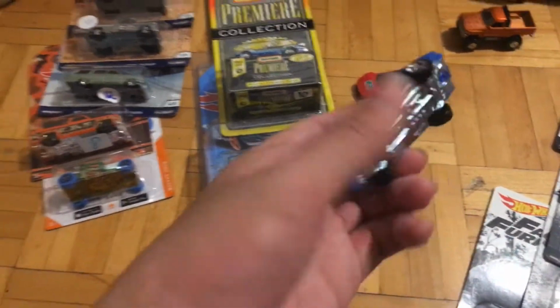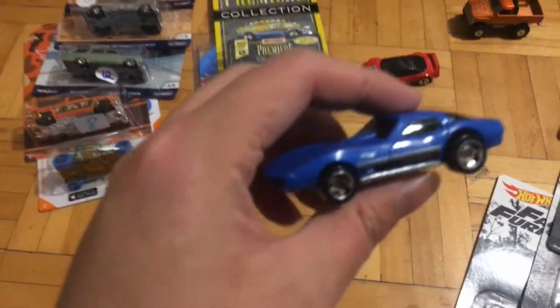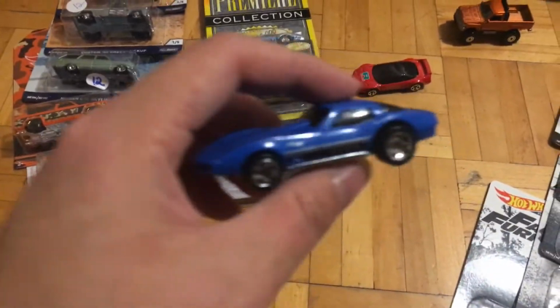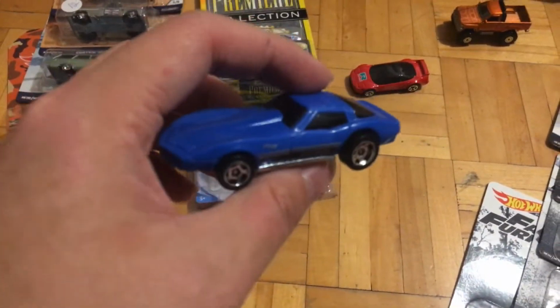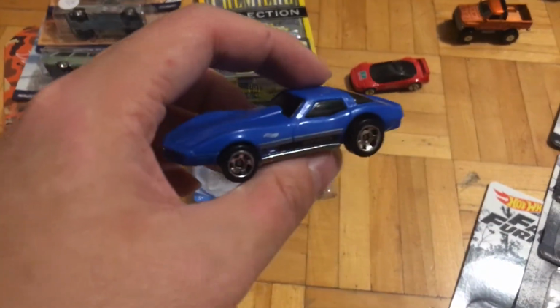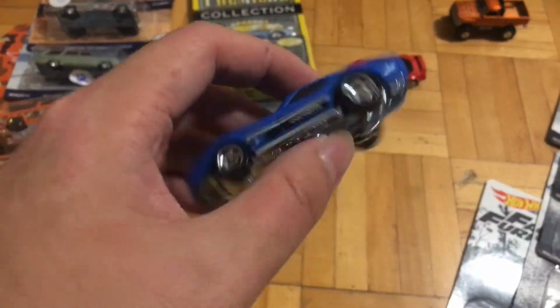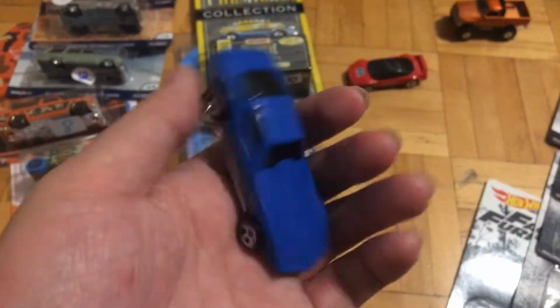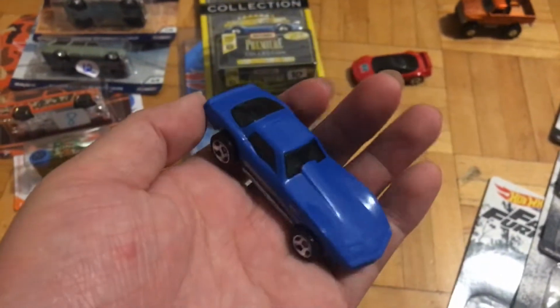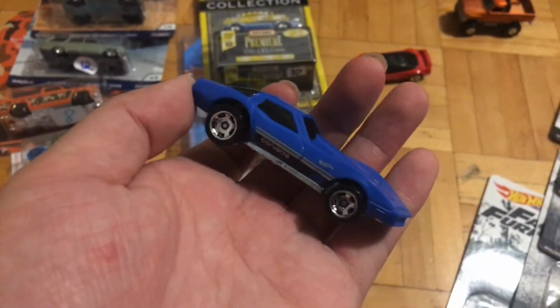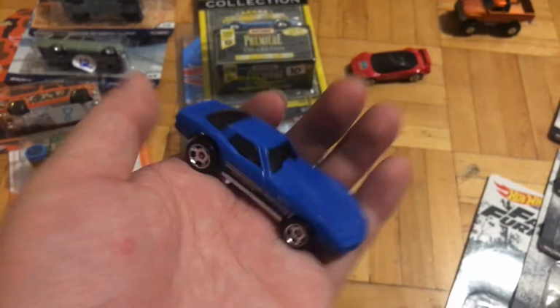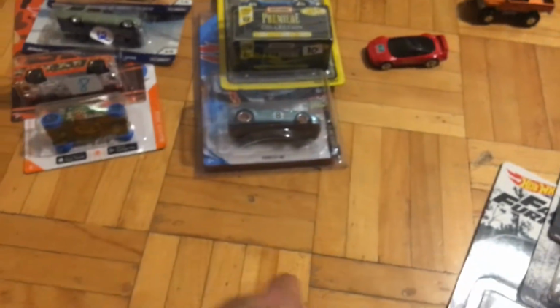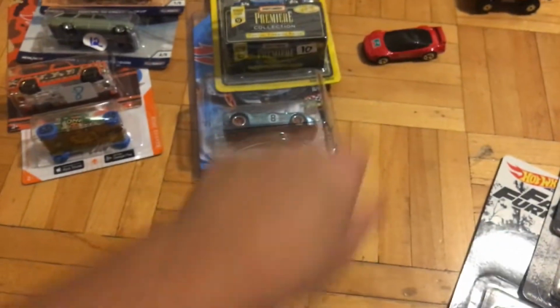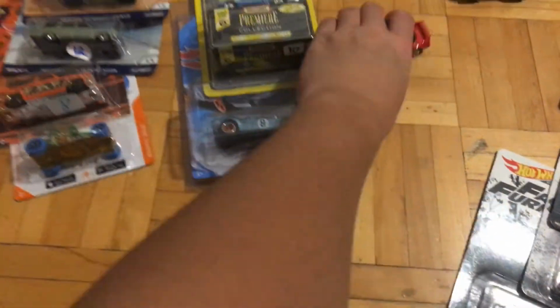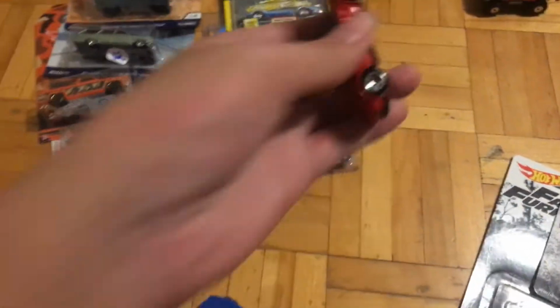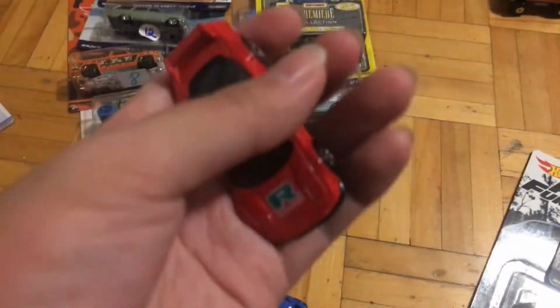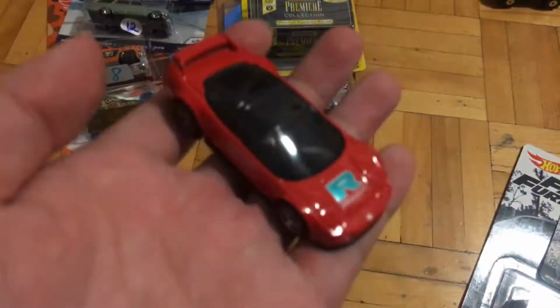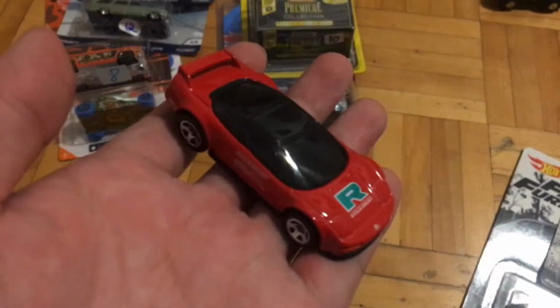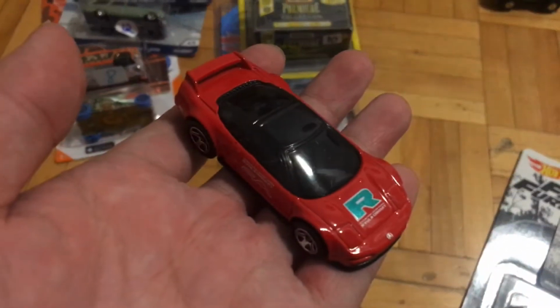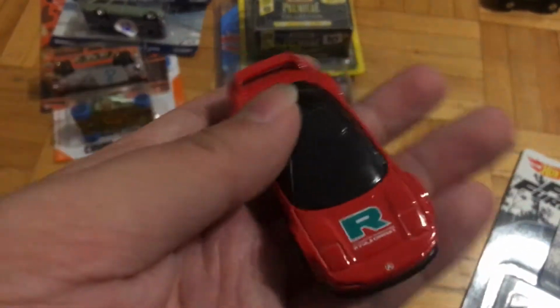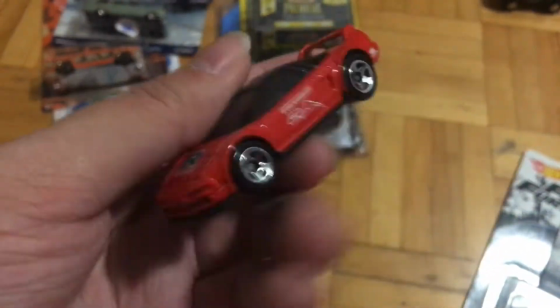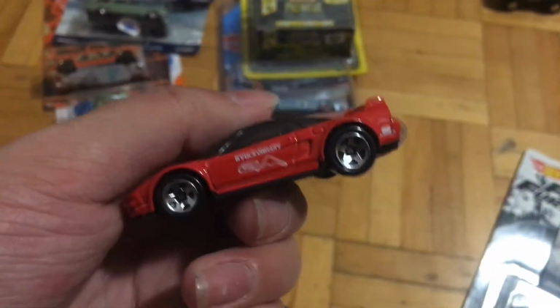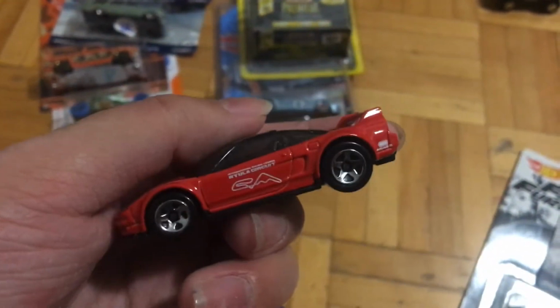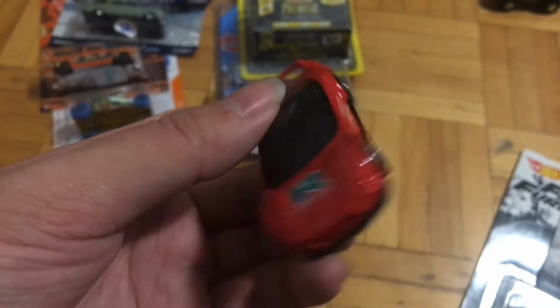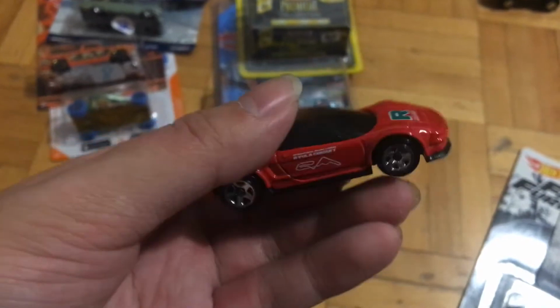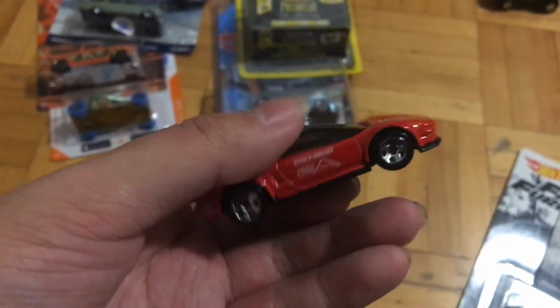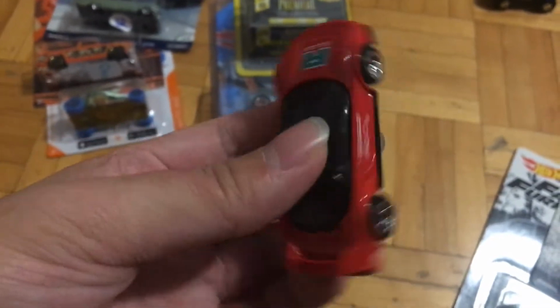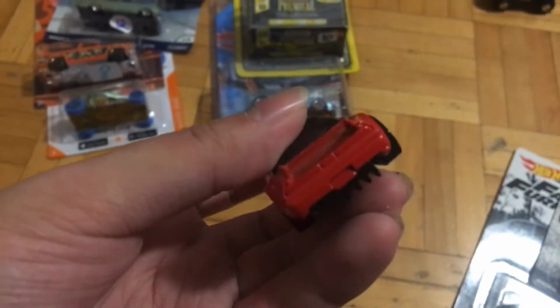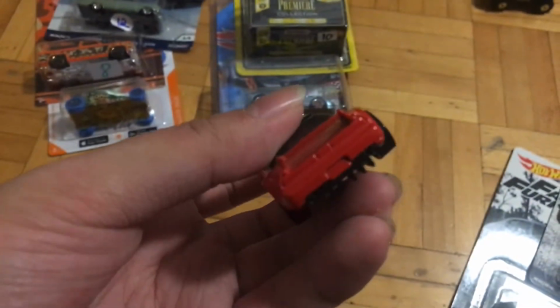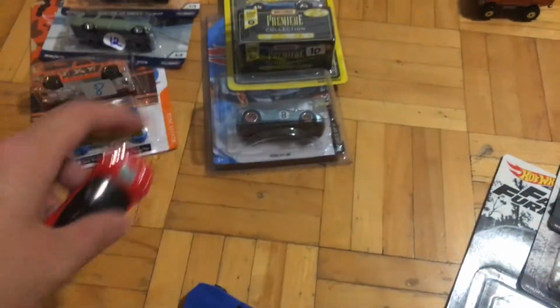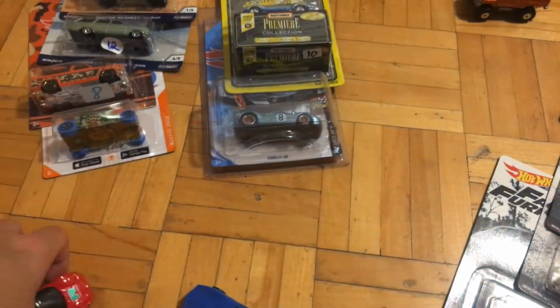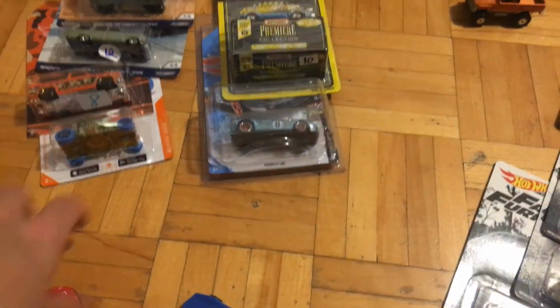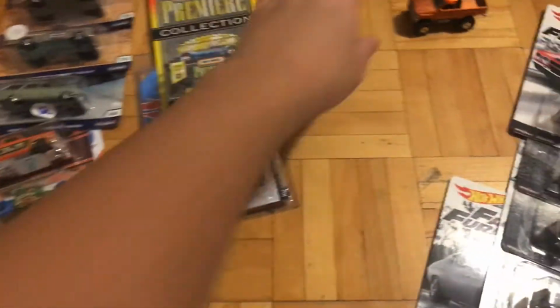Then I got this multi-pack exclusive Corvette, and then I got this NSX. I got it carded, but this one I purchased a while back and it was already loose.